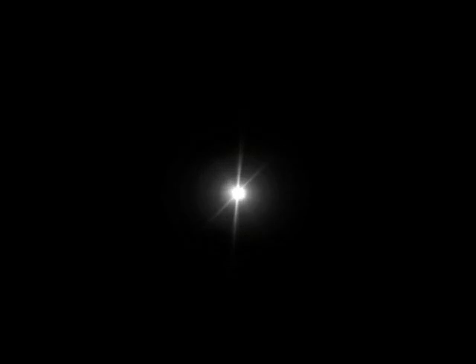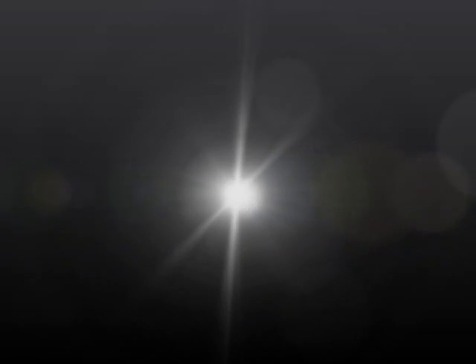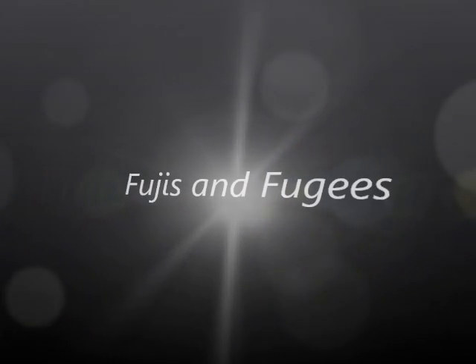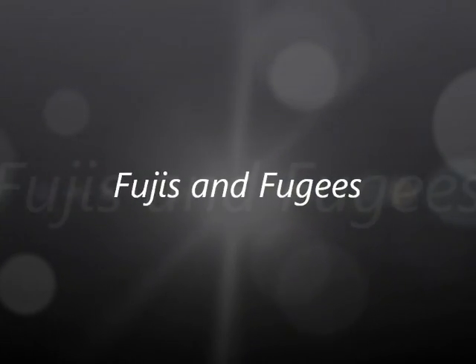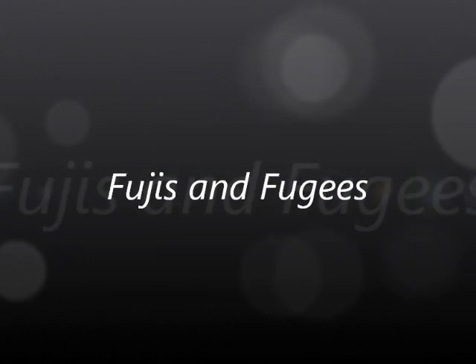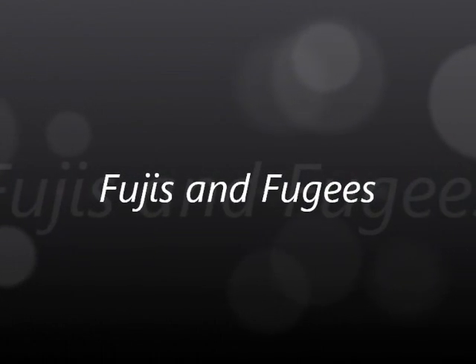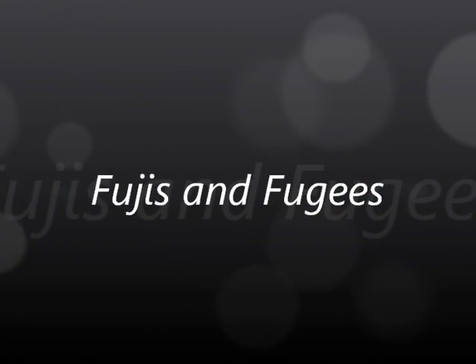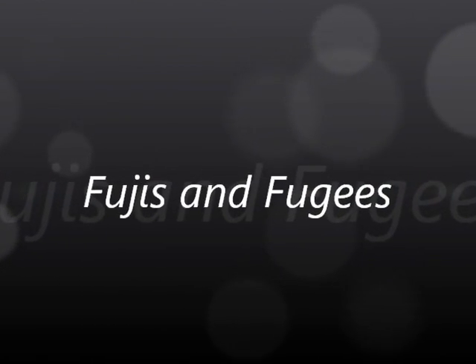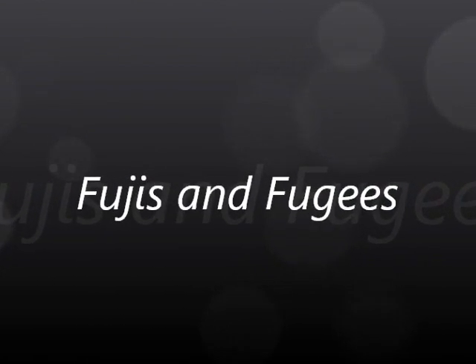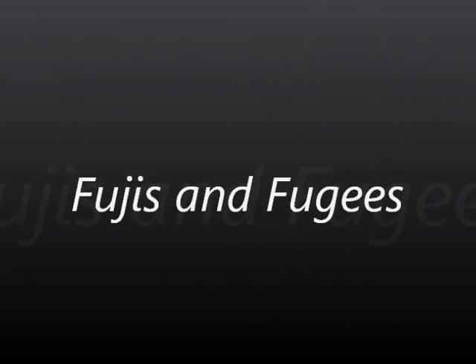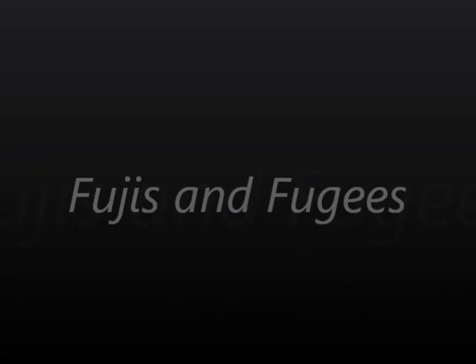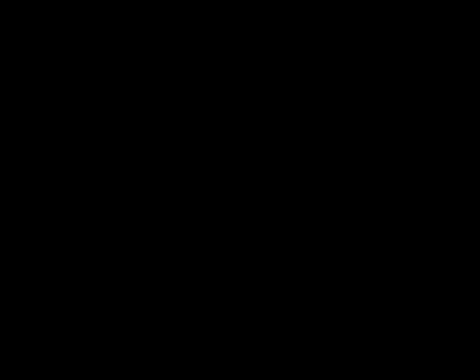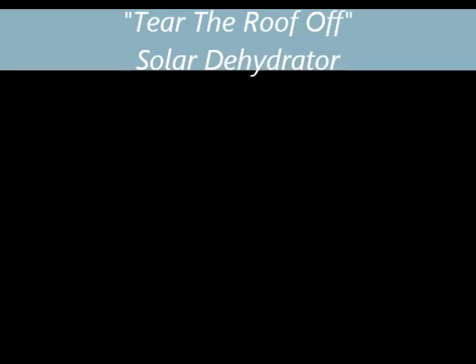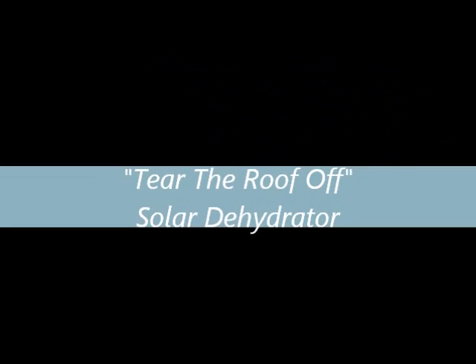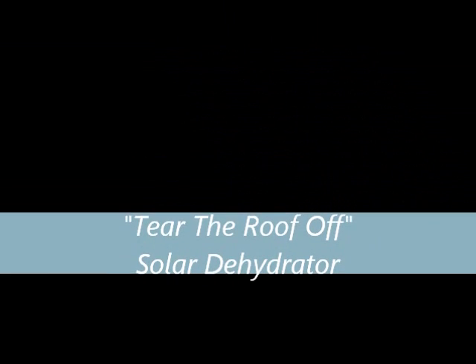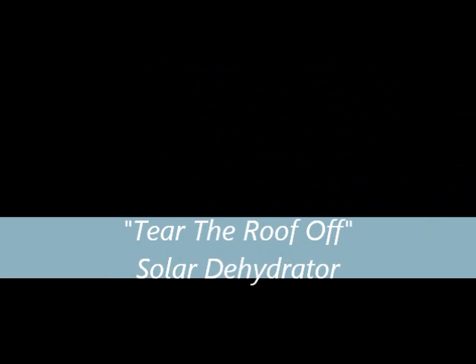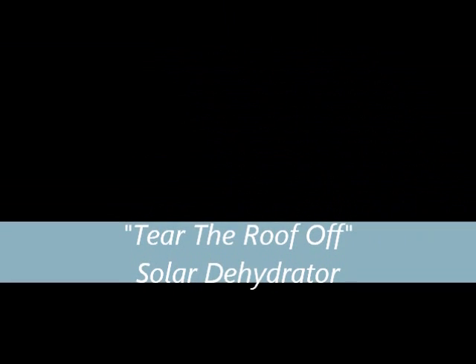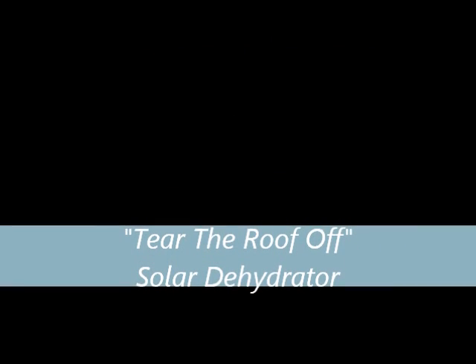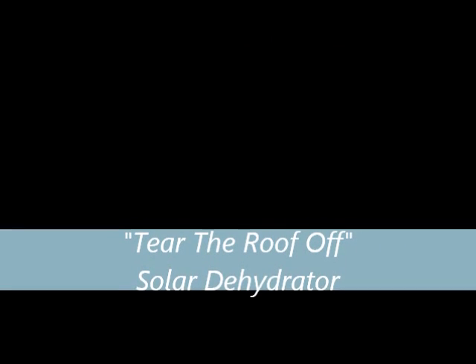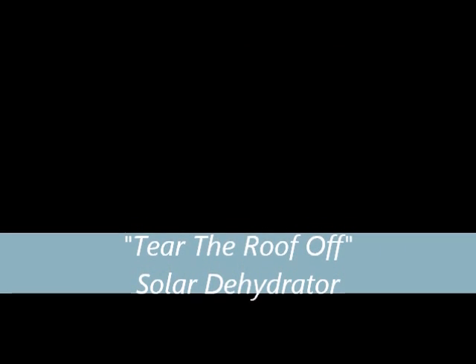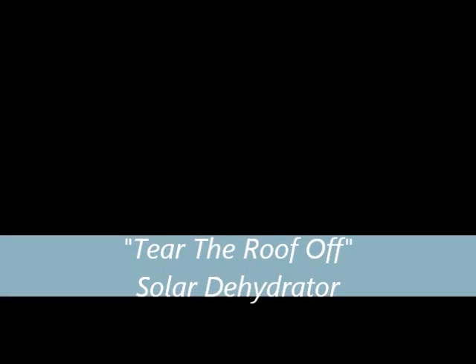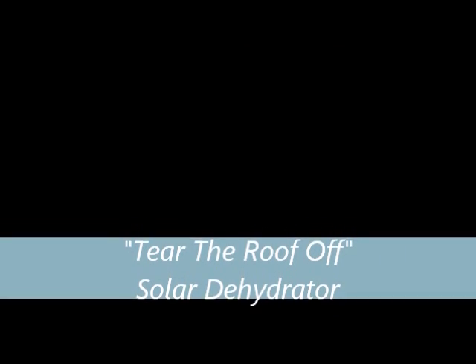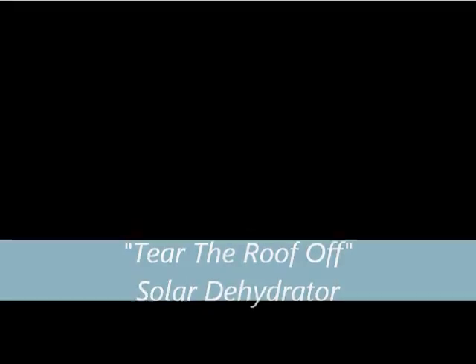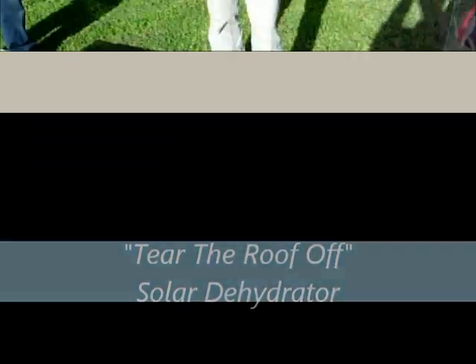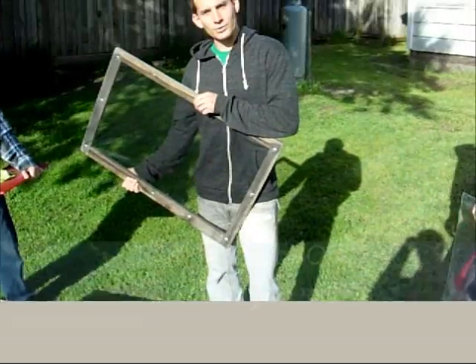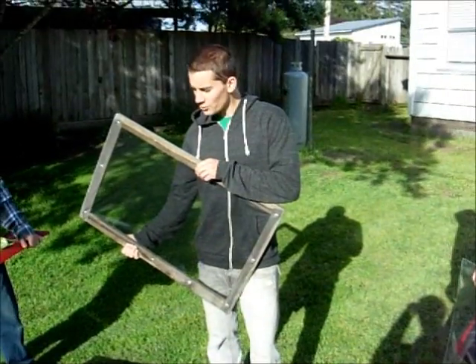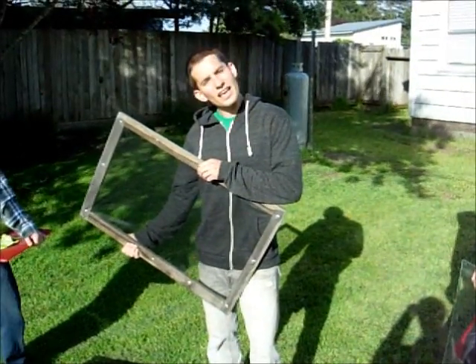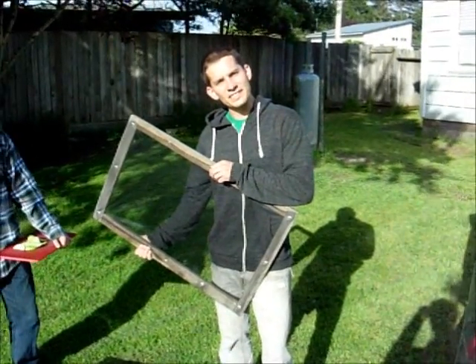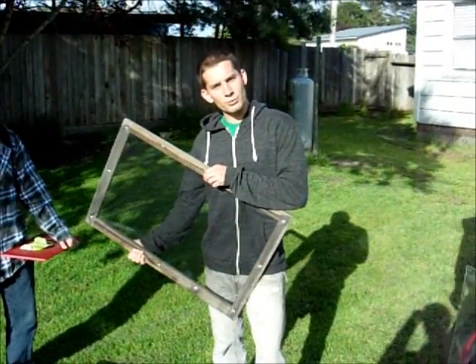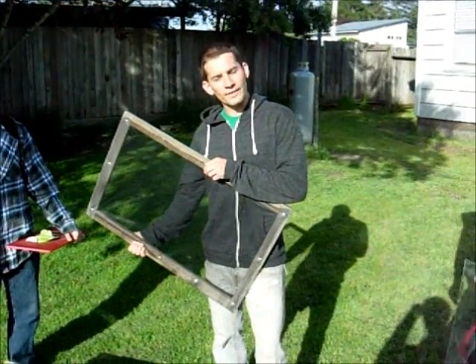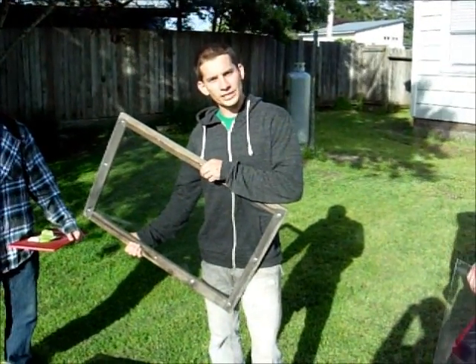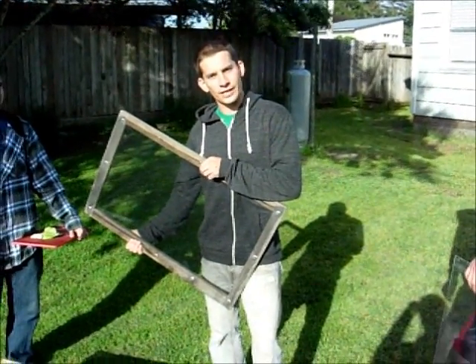What is love? Baby don't hurt me. Don't hurt me. No more. We're Team Fugees and this is the Tear the Roof Off Solar Dehydrator.